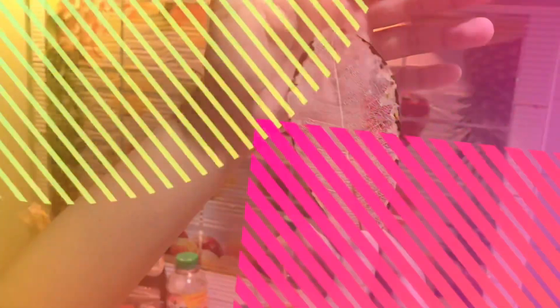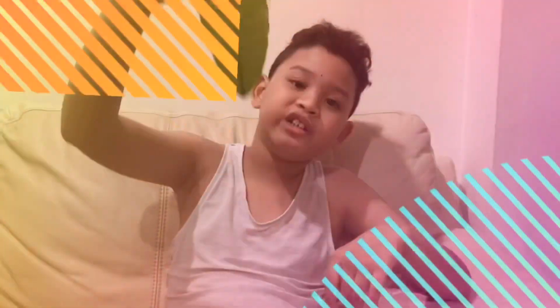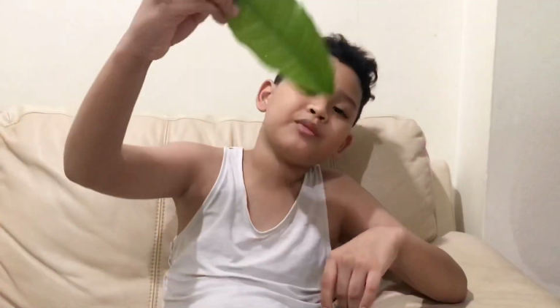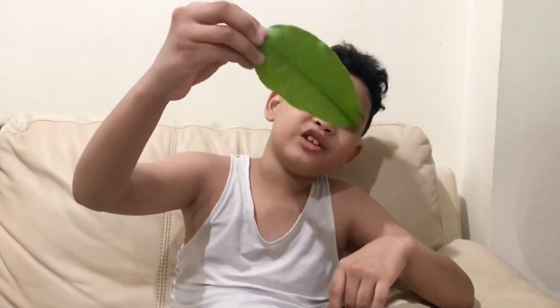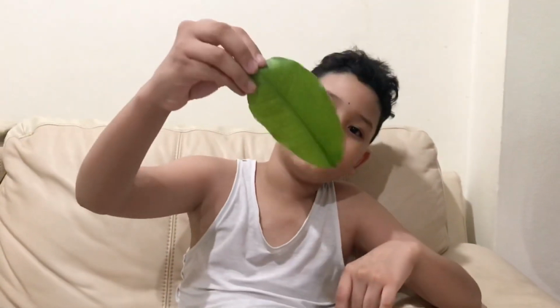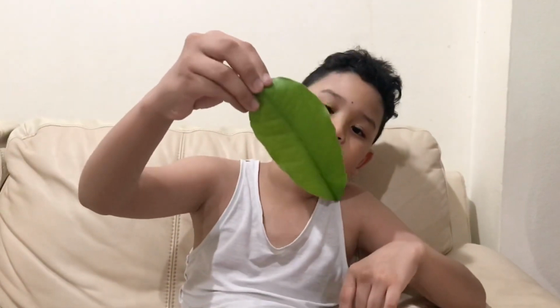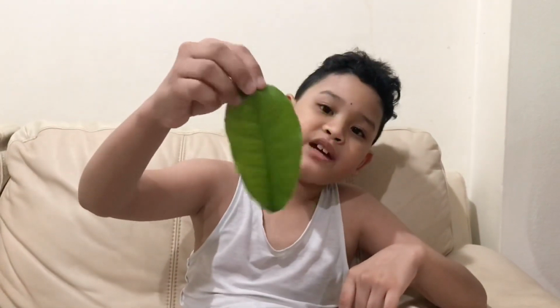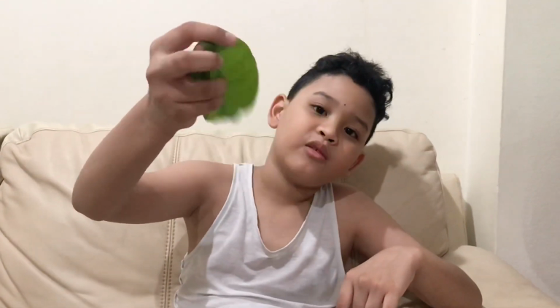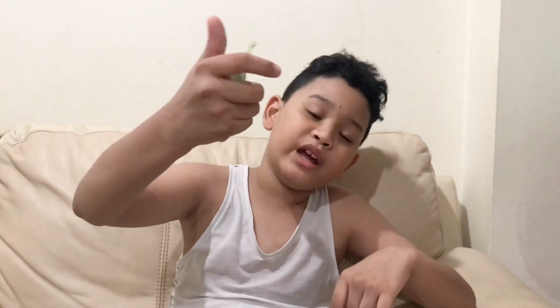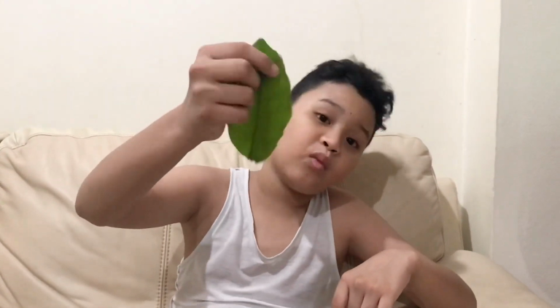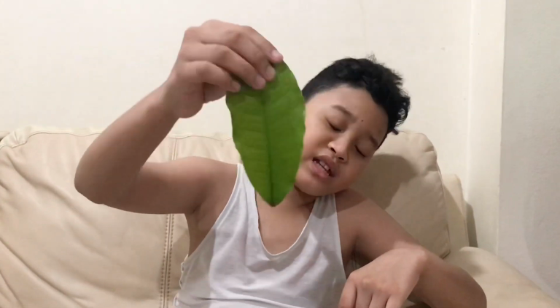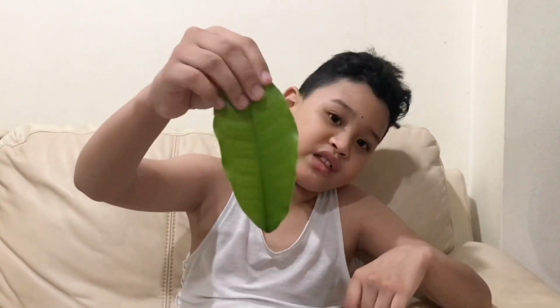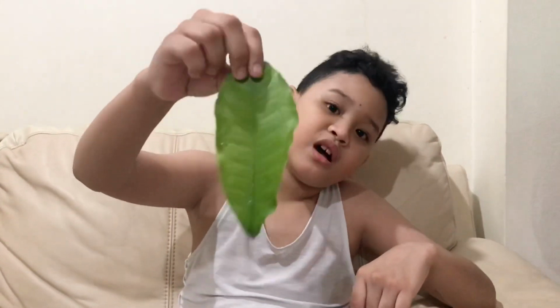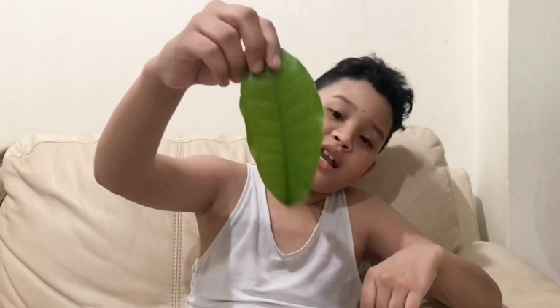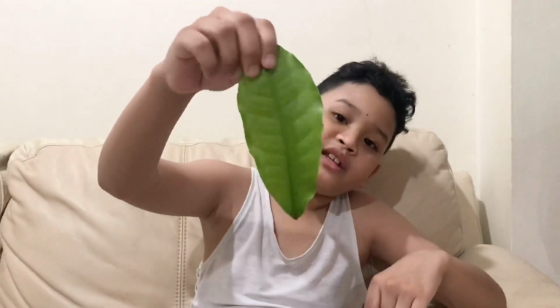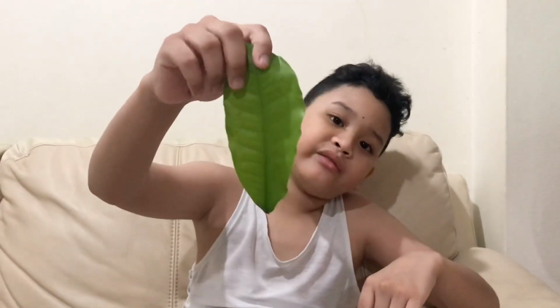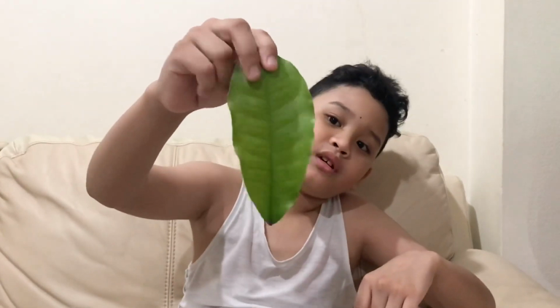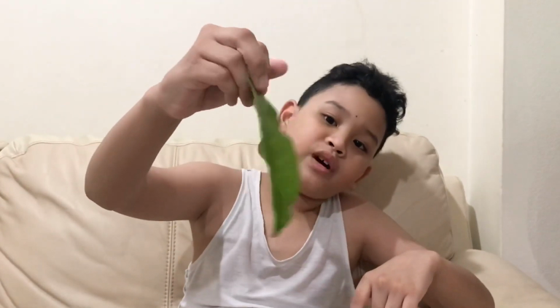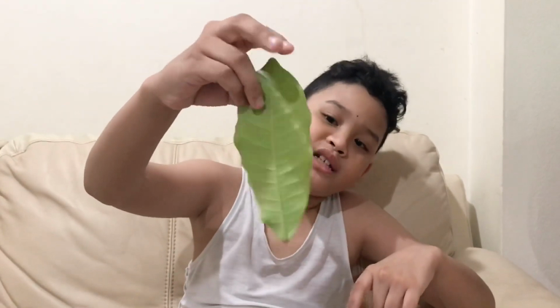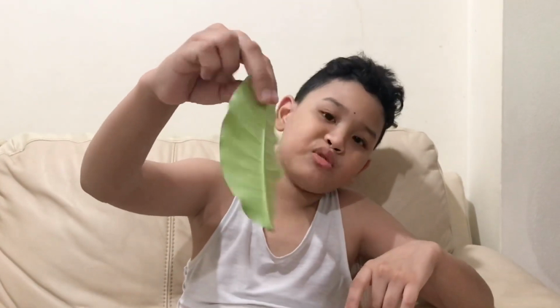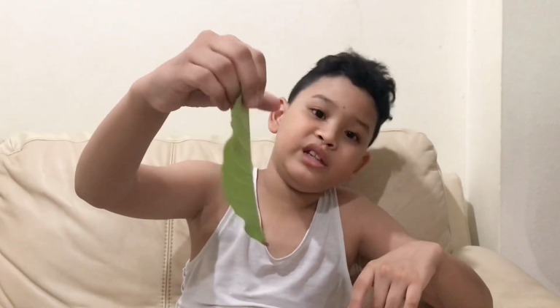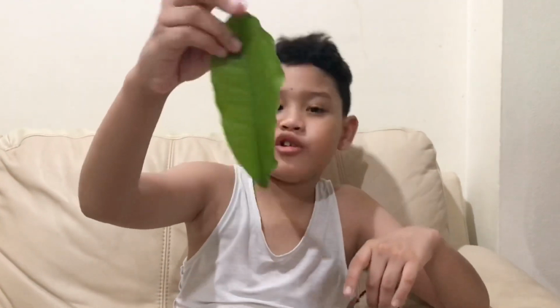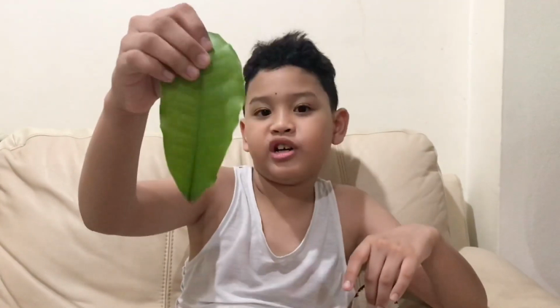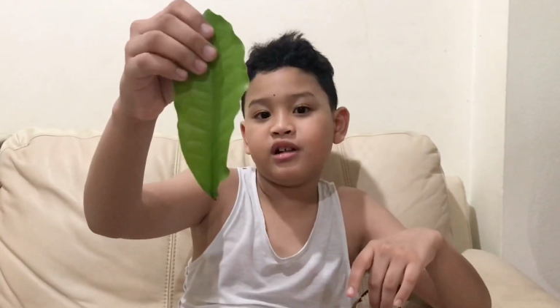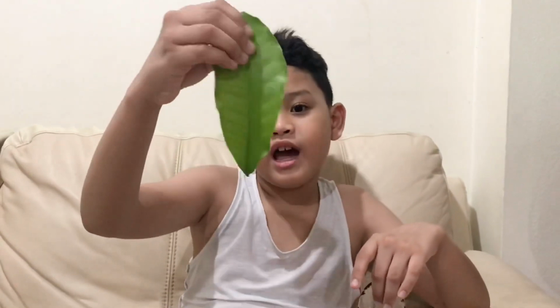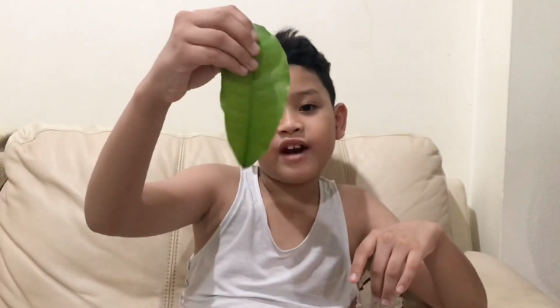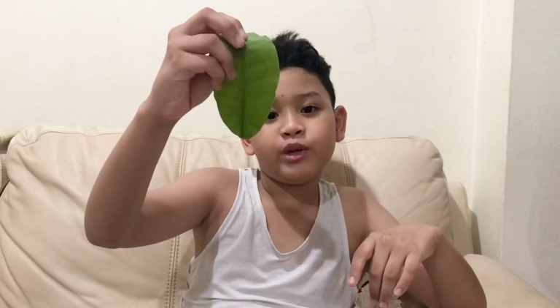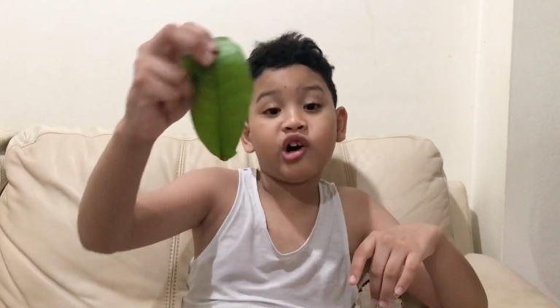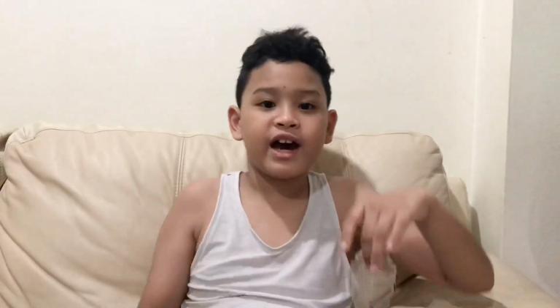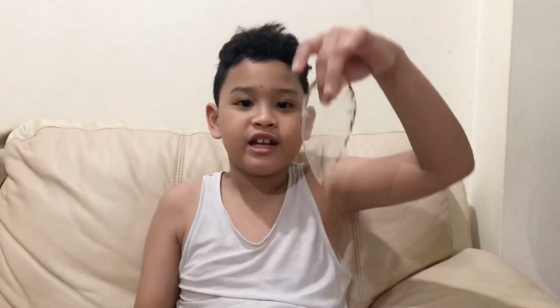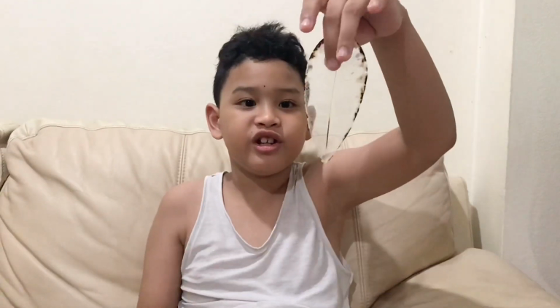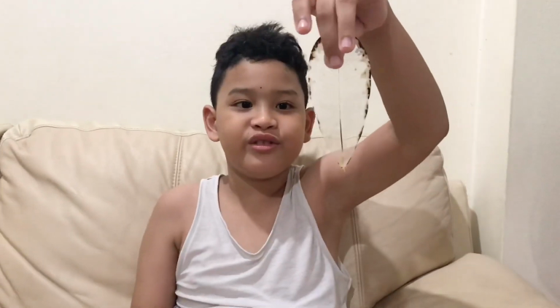This is what it used to look like when it was not a skeleton leaf. This is mostly the original. And then after we did all that, it turned into this.